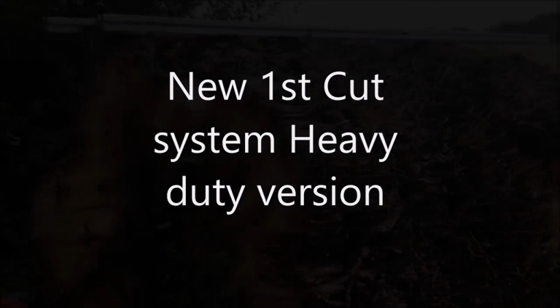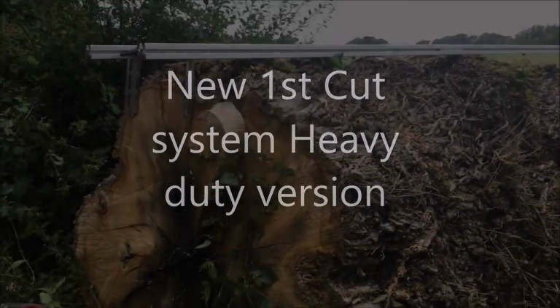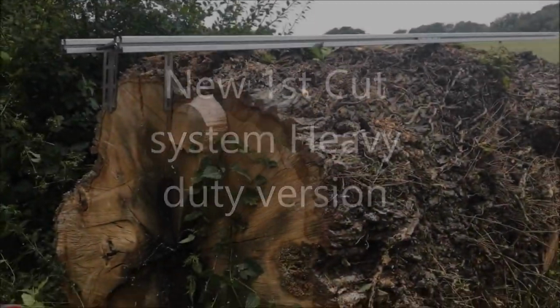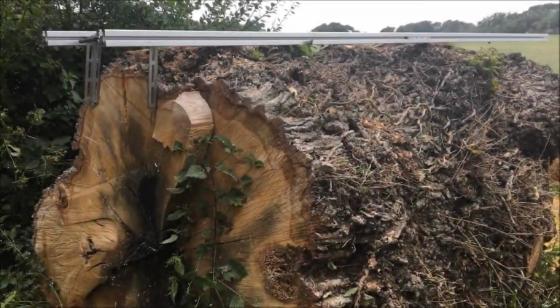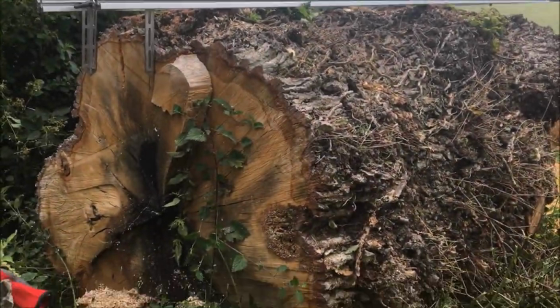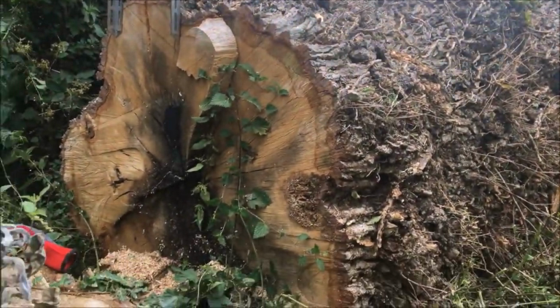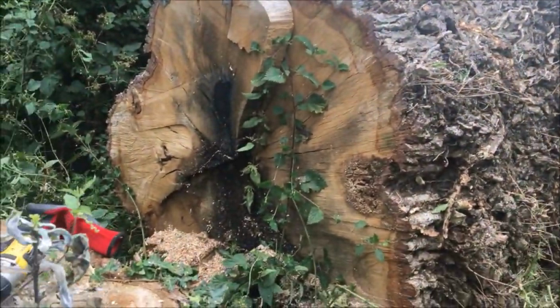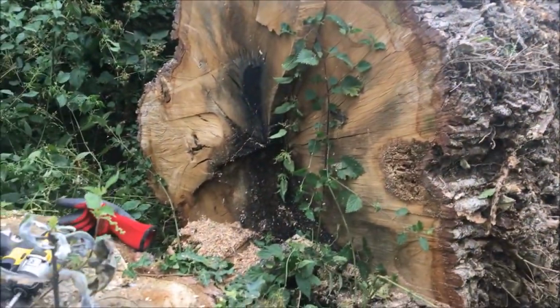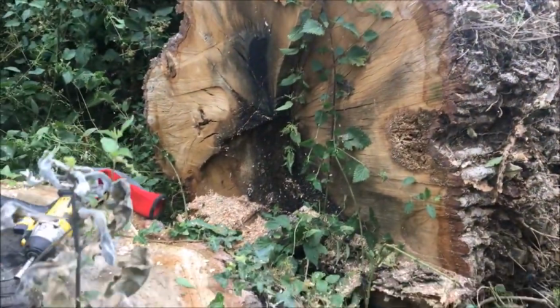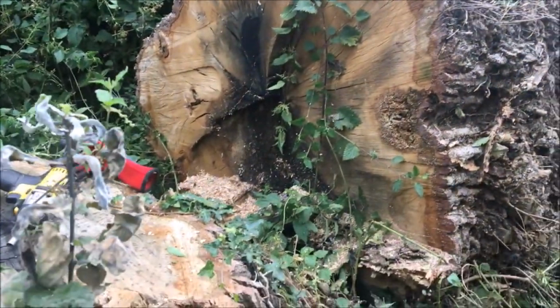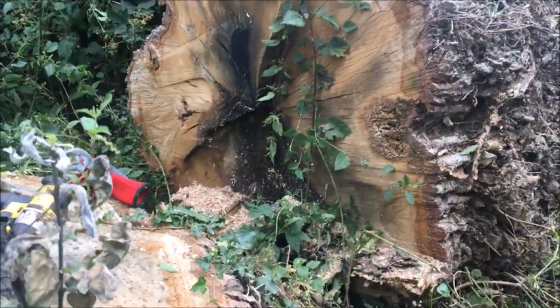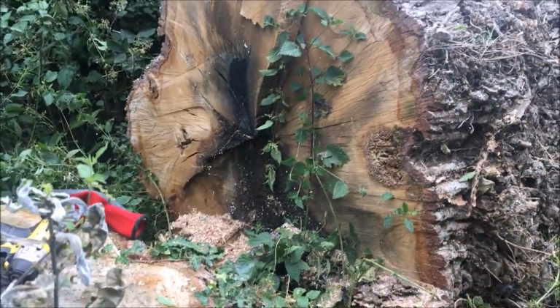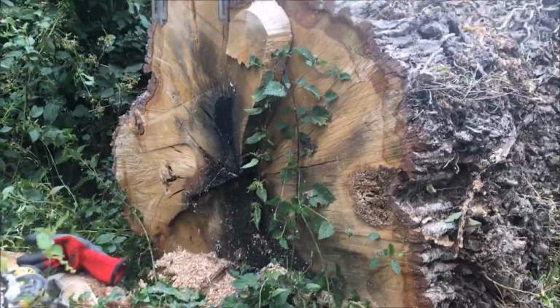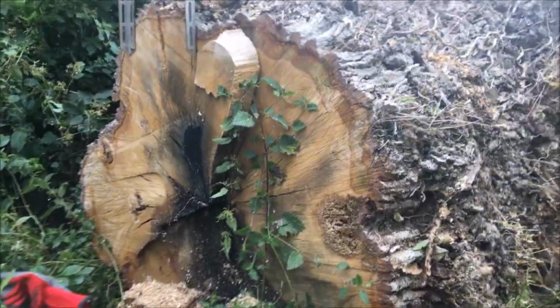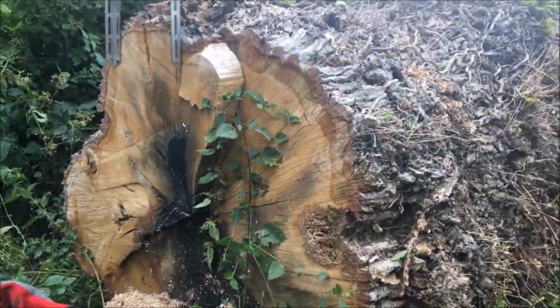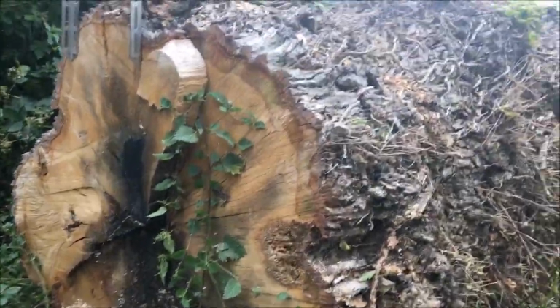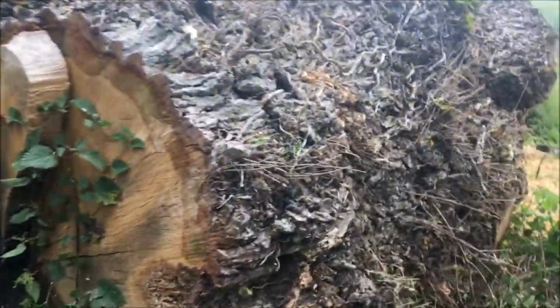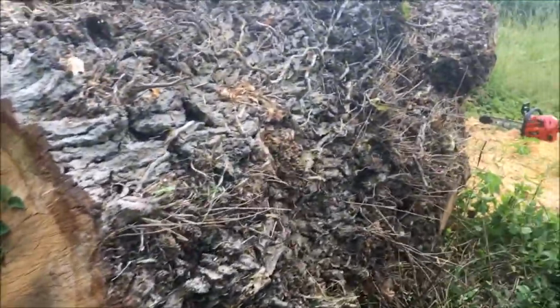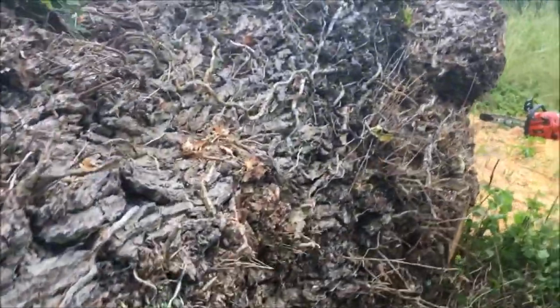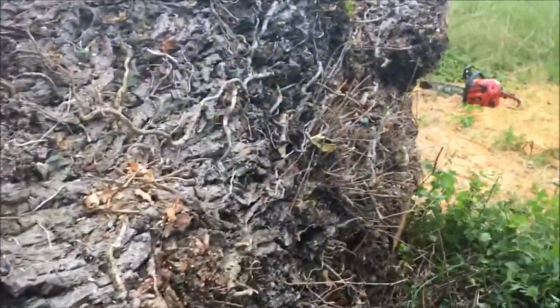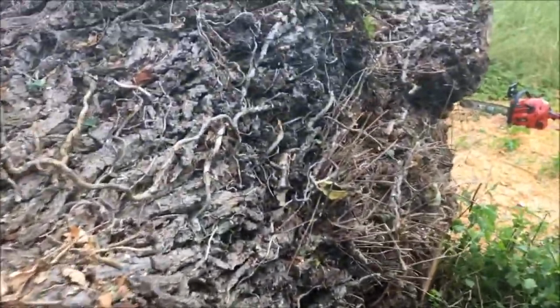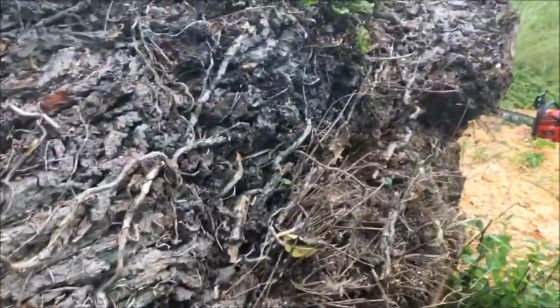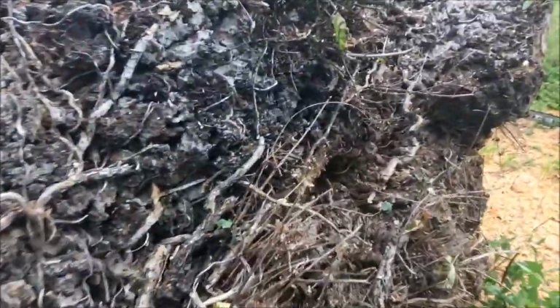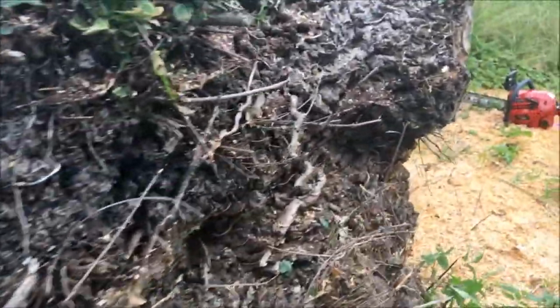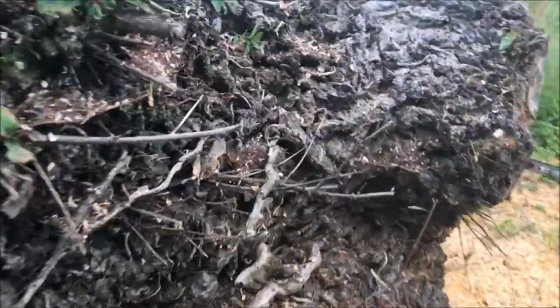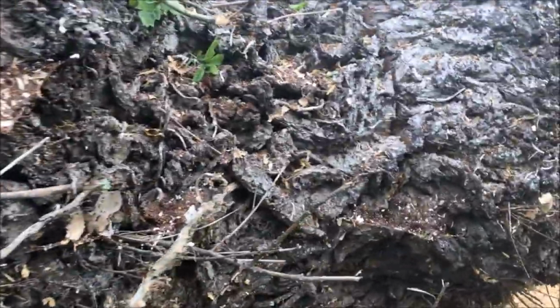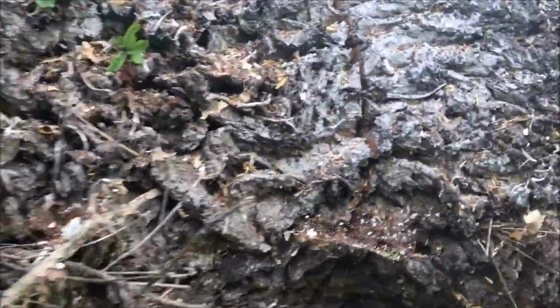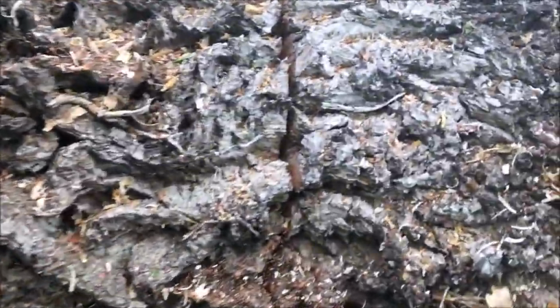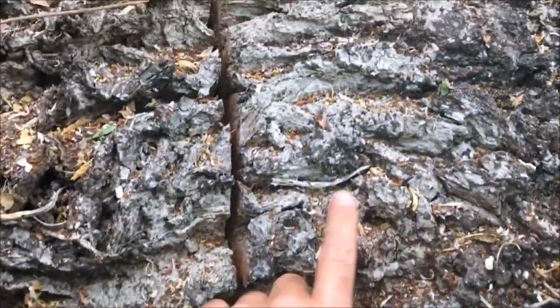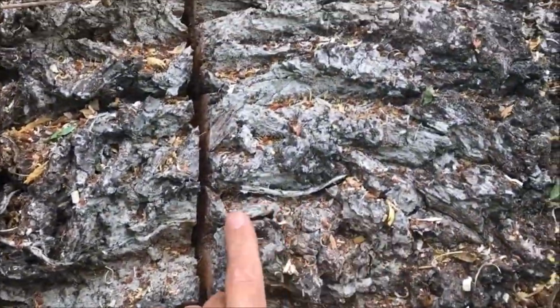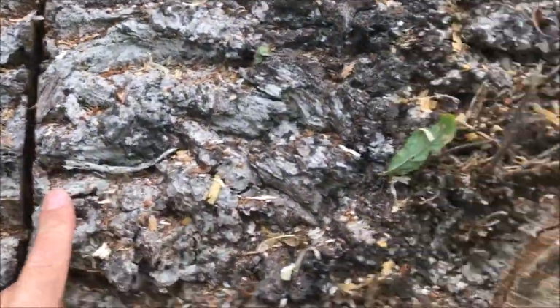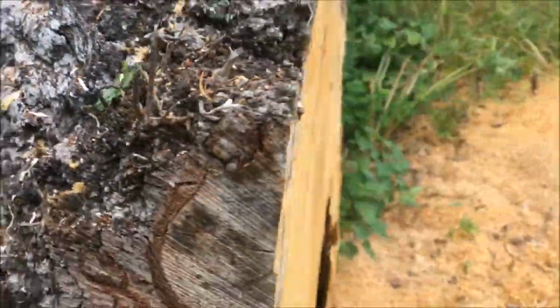So here we've got our log. It's a big old lump, probably about a good four foot across and it's knobbly. It's probably about seven foot long. There's a saw cut on that end.